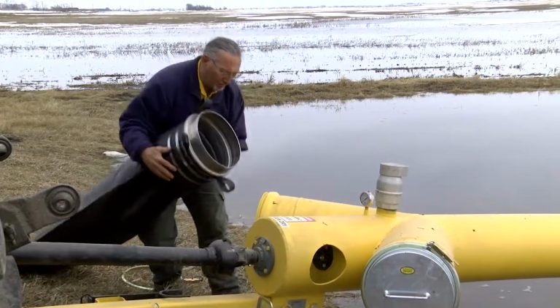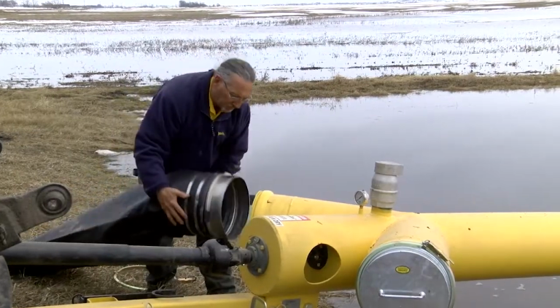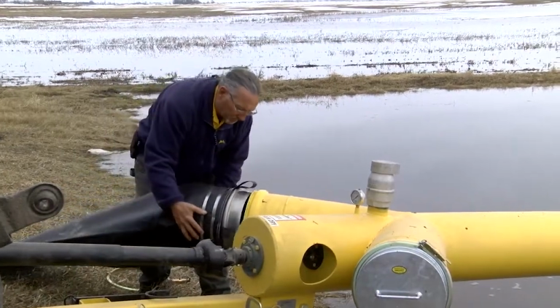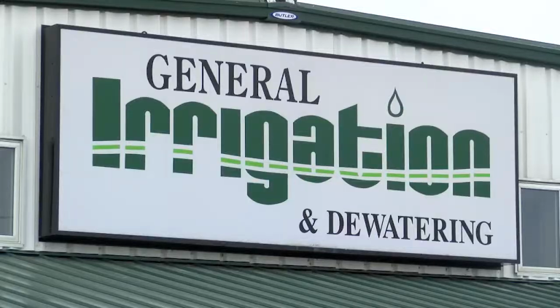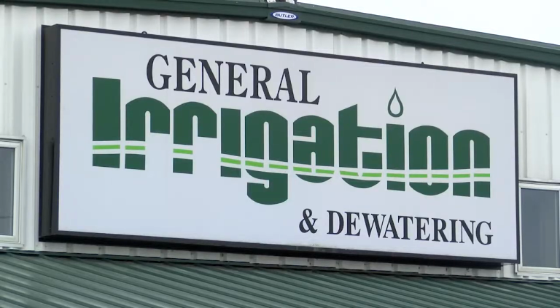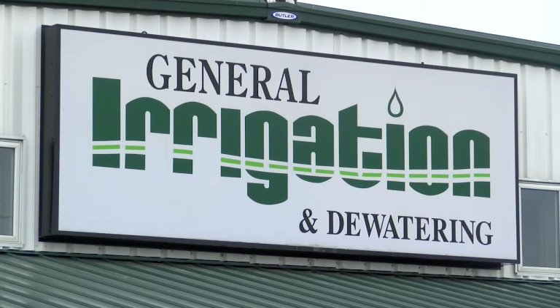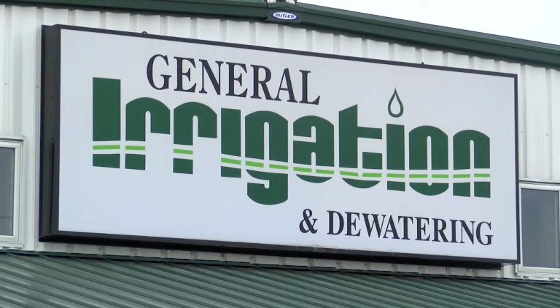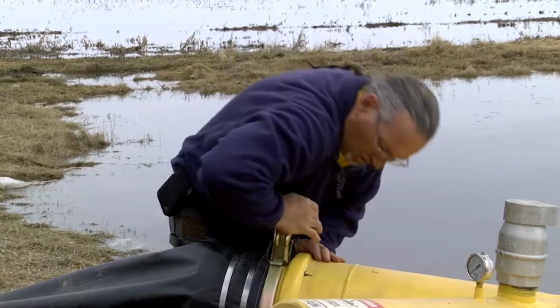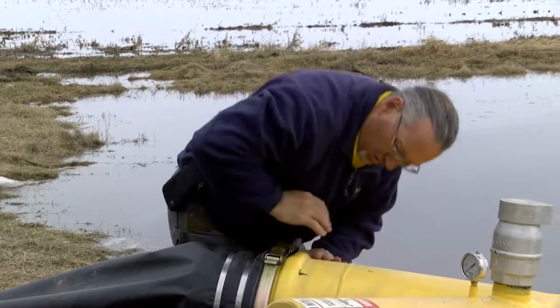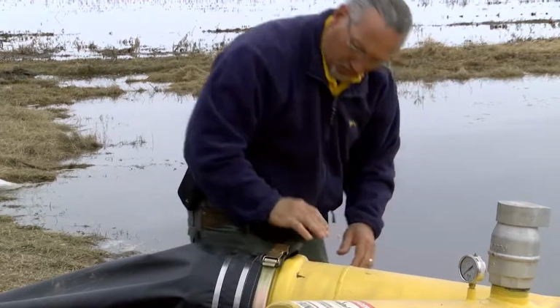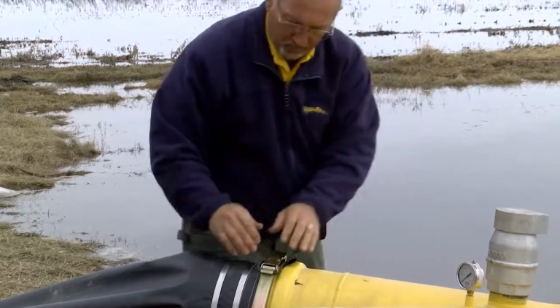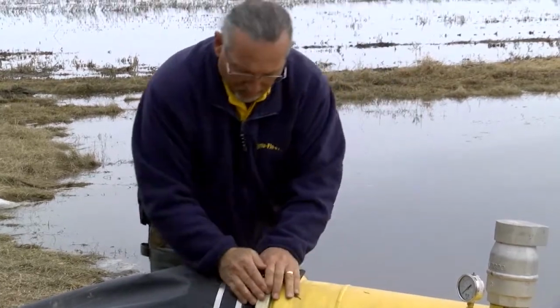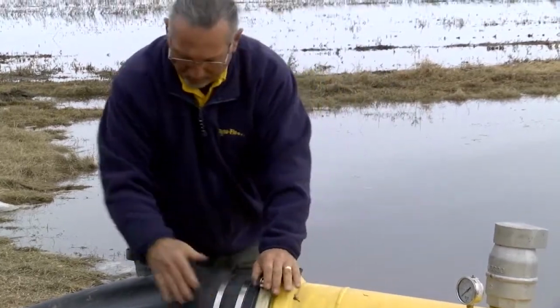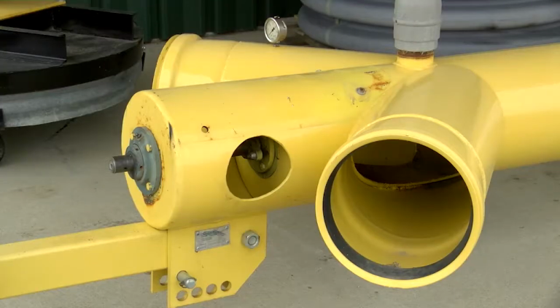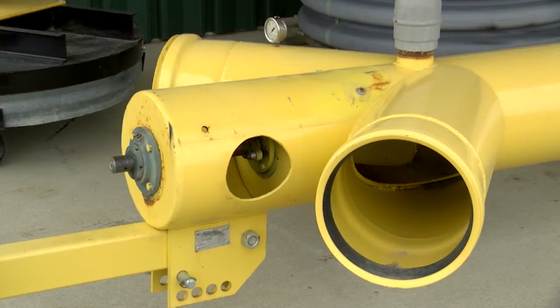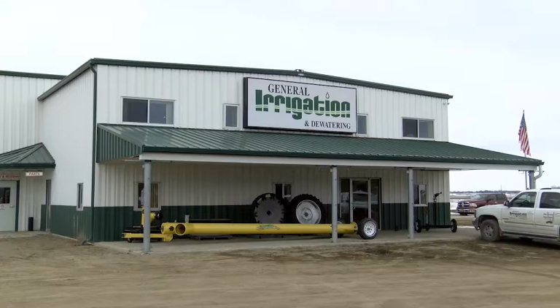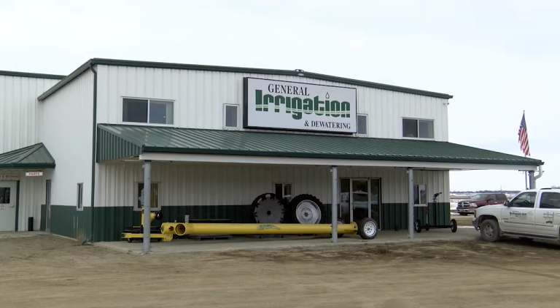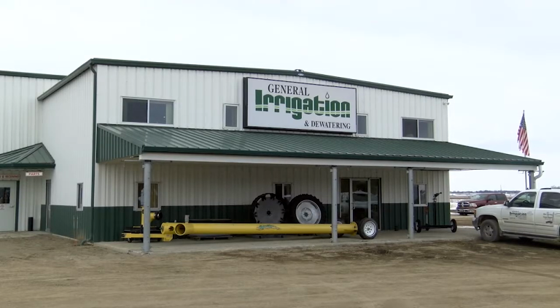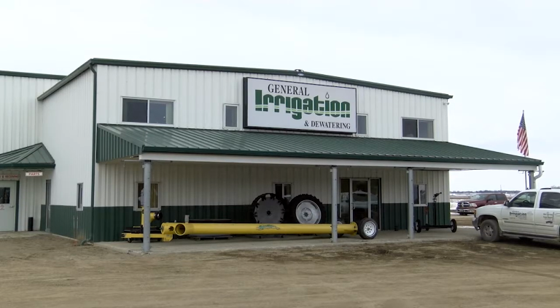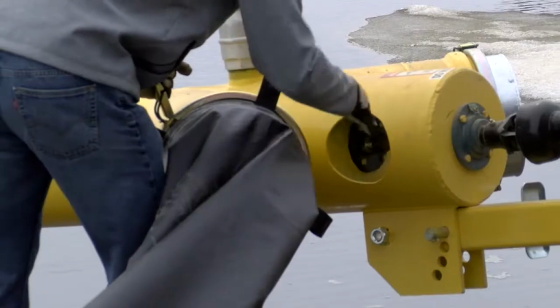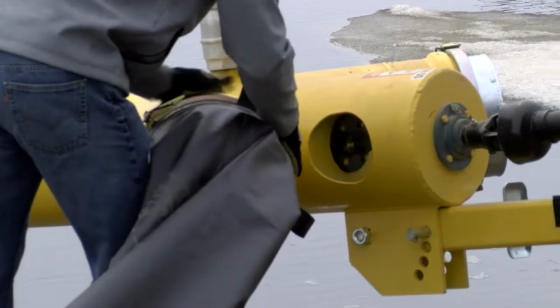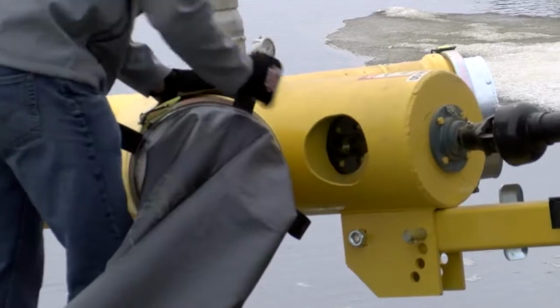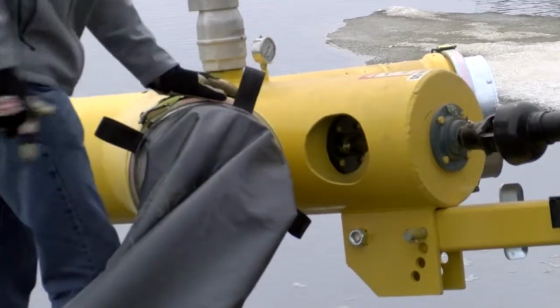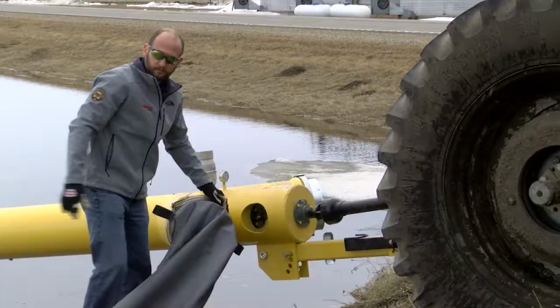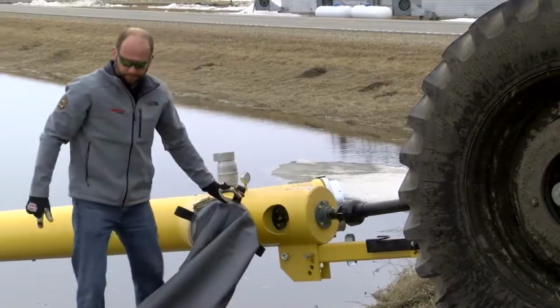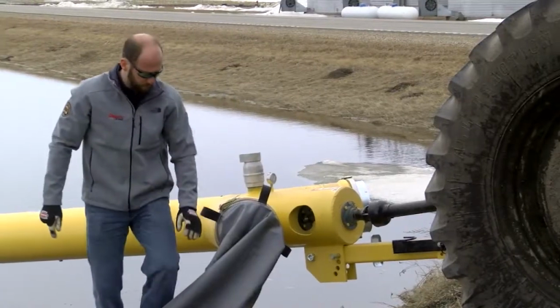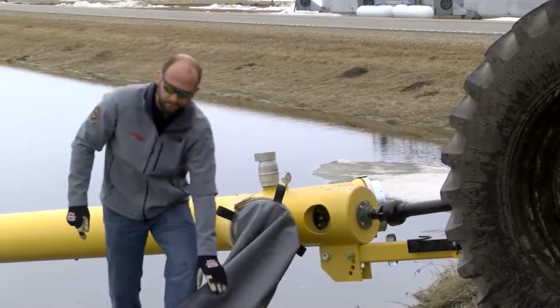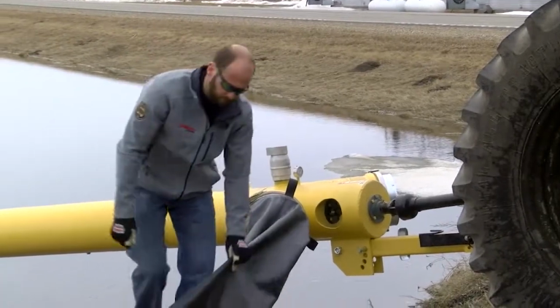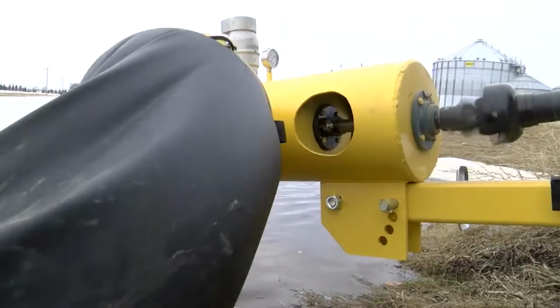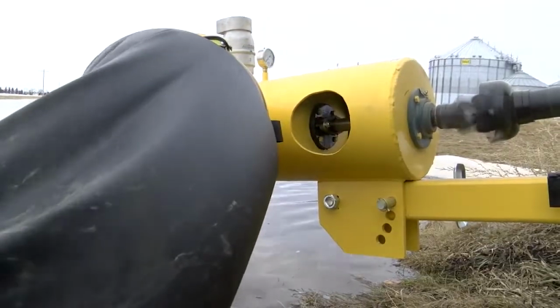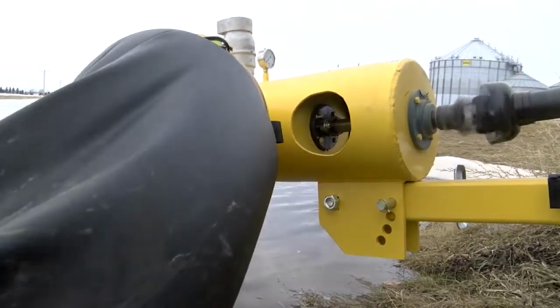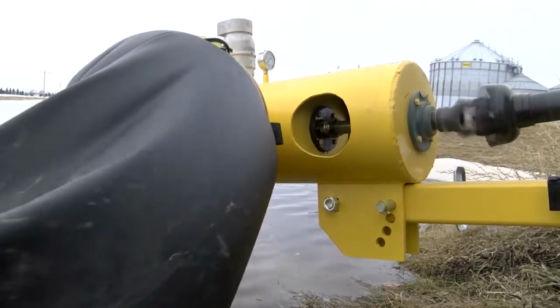Dana Rosendahl had been in the irrigation and water pumping business for decades and had been renting out pumps at his Oaks, North Dakota business. But about 10 years ago, he and his son Ryan decided they could make a bigger, faster, more affordable pump.